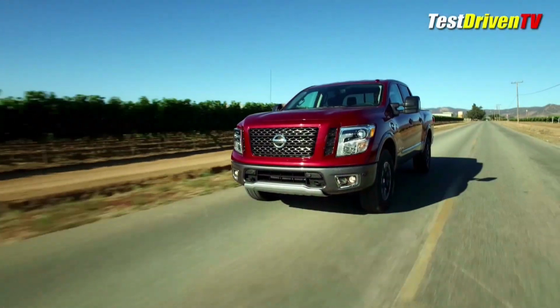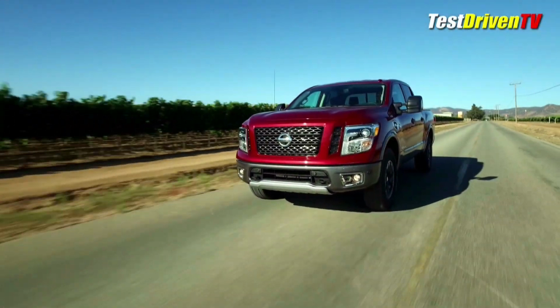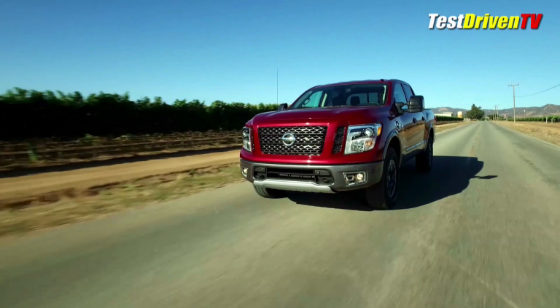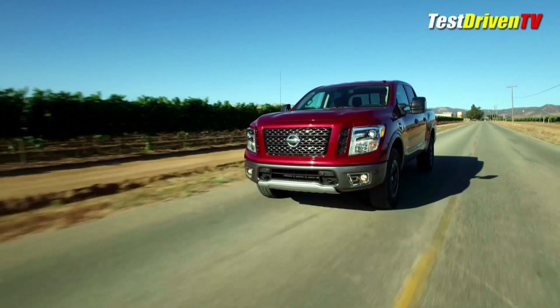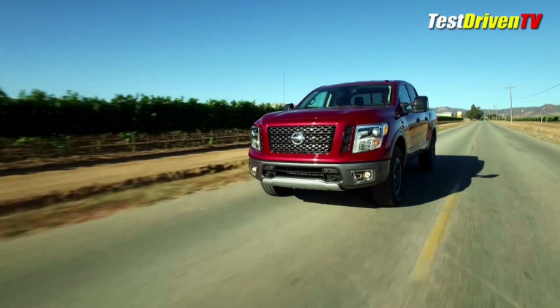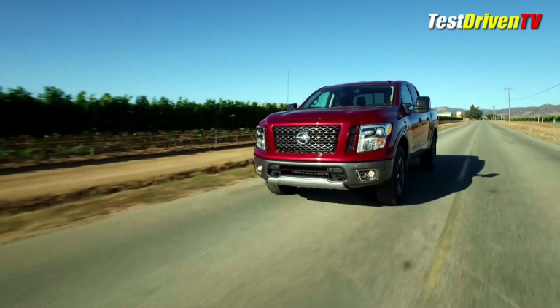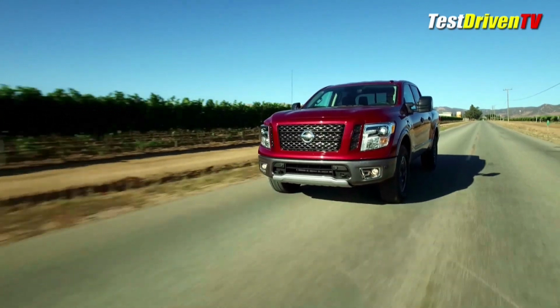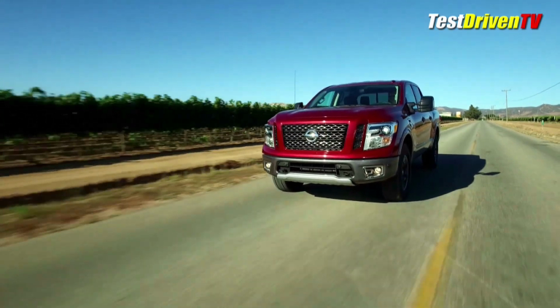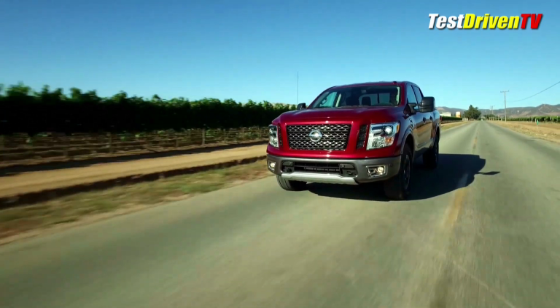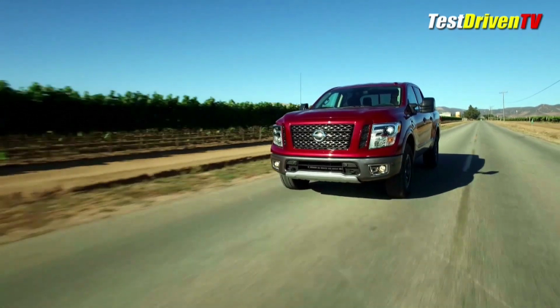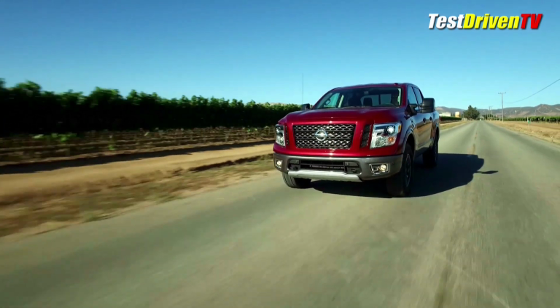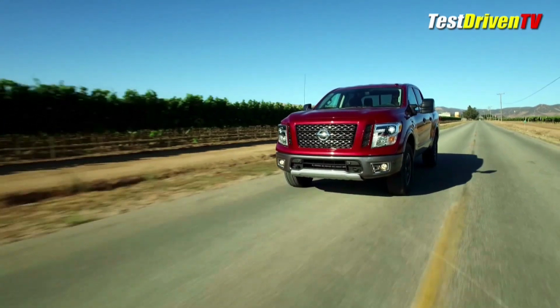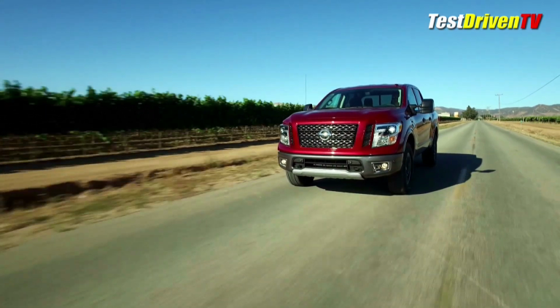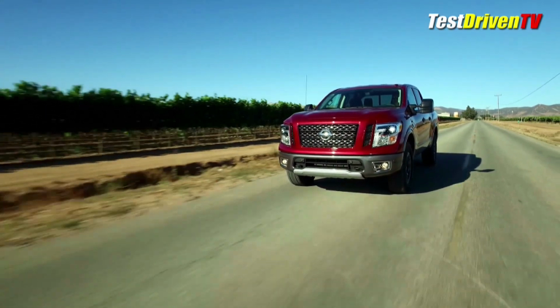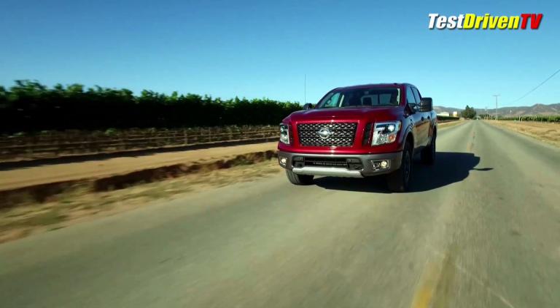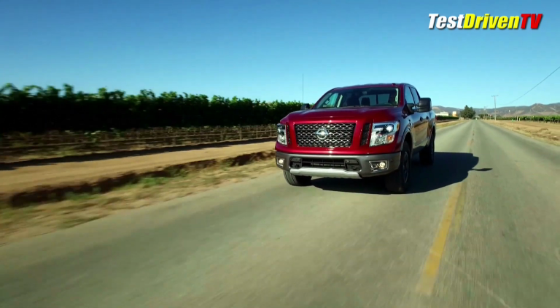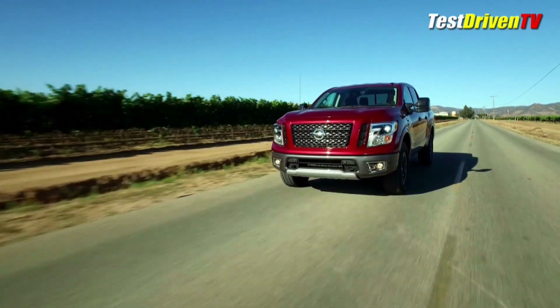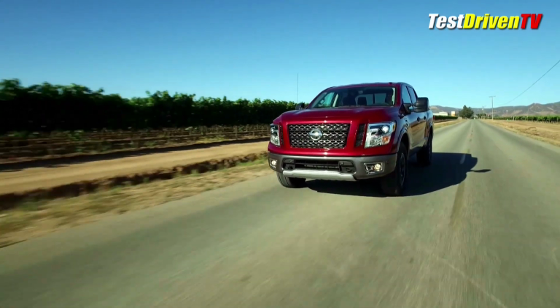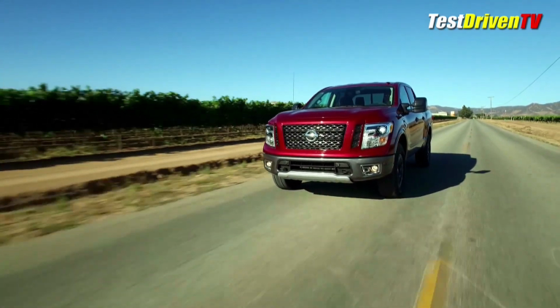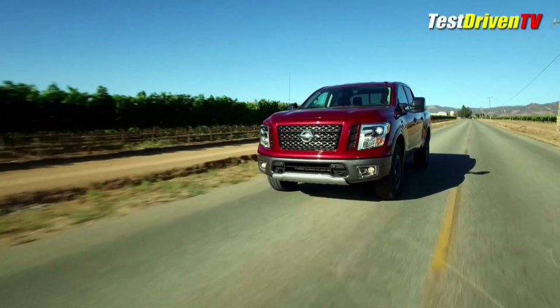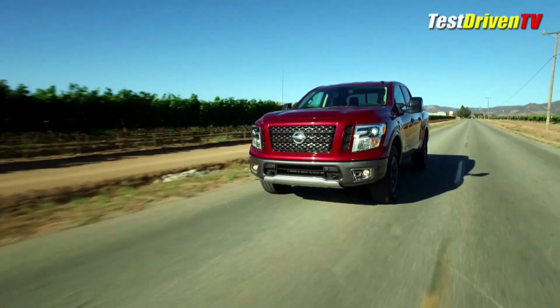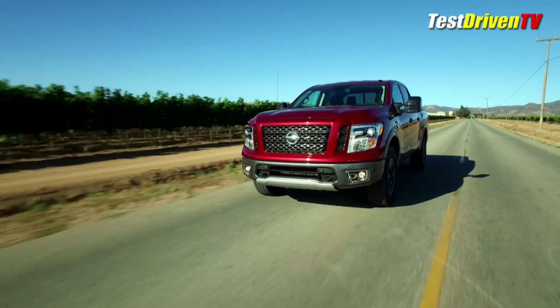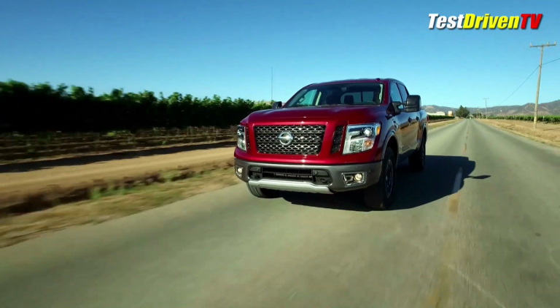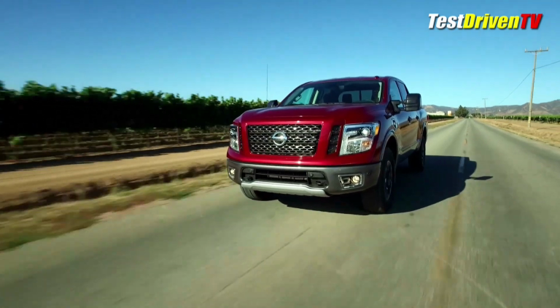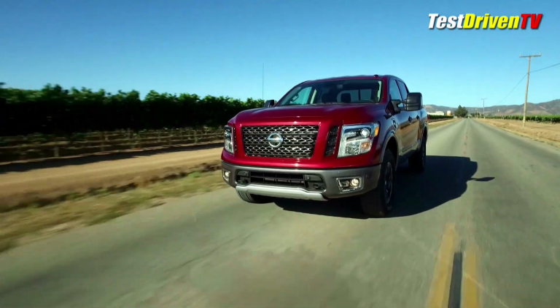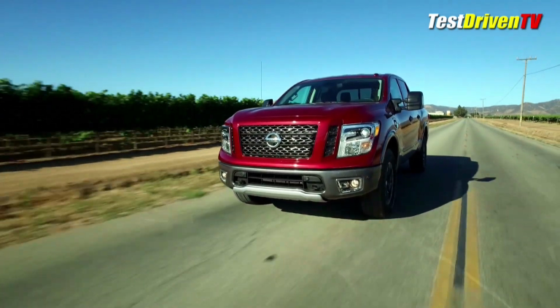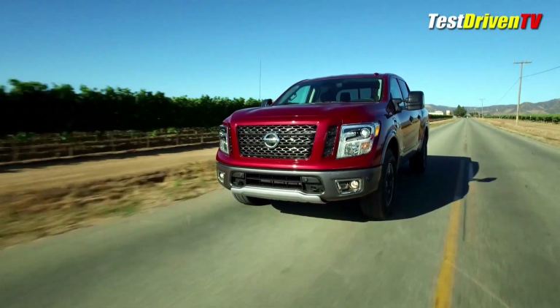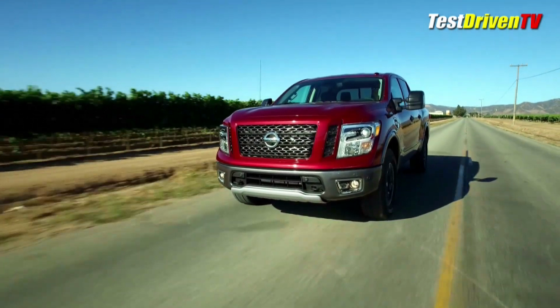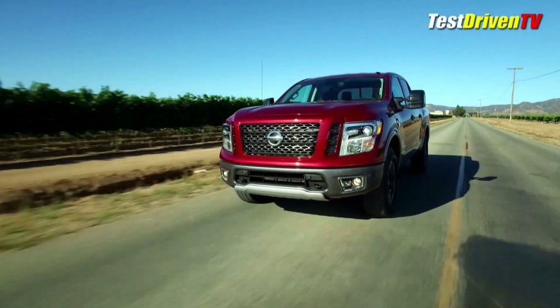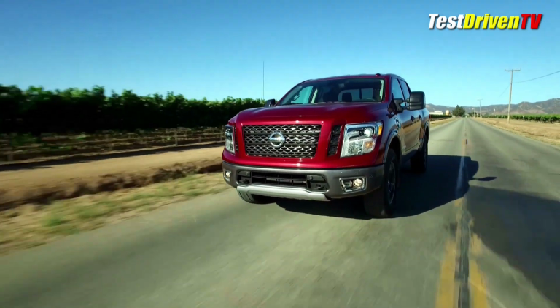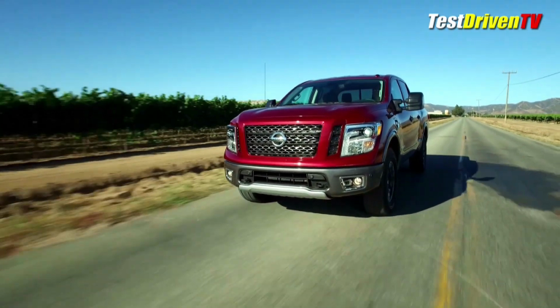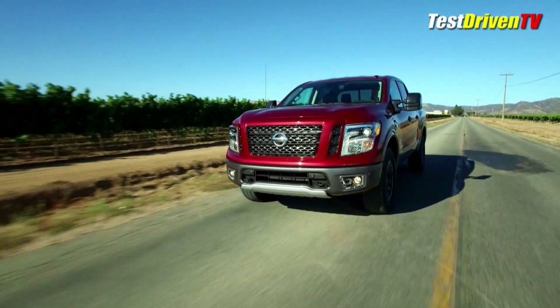It has vault-like quiet afforded by its increased sound deadening, and the fit and finish puts it in class with competitors like the Toyota Tundra, and well above the domestic brands I think.